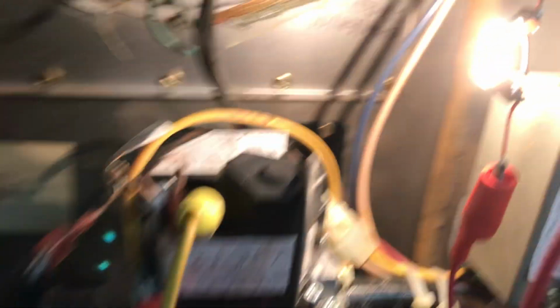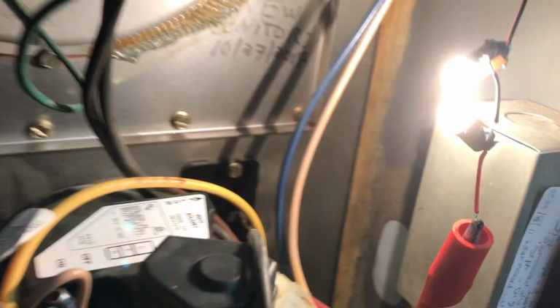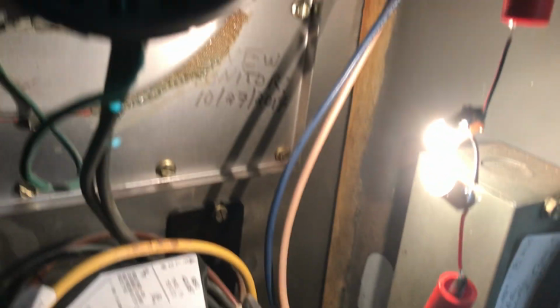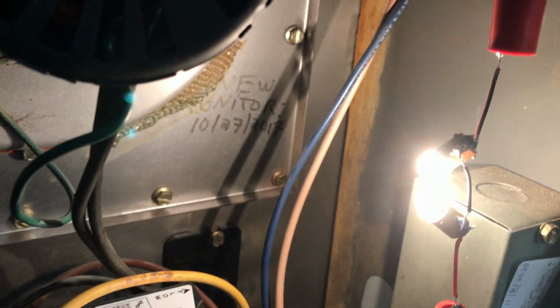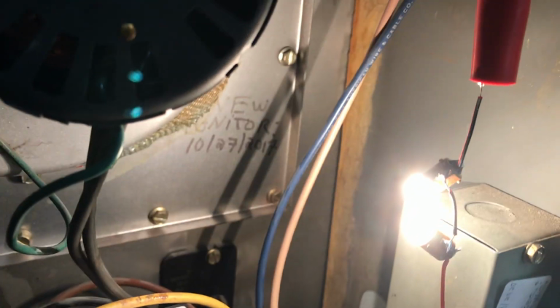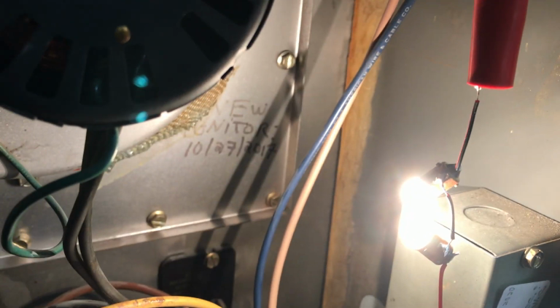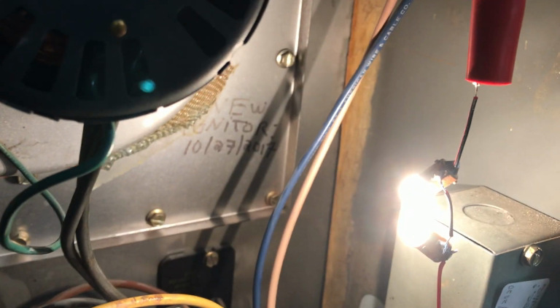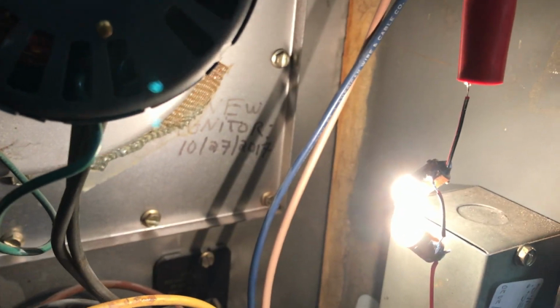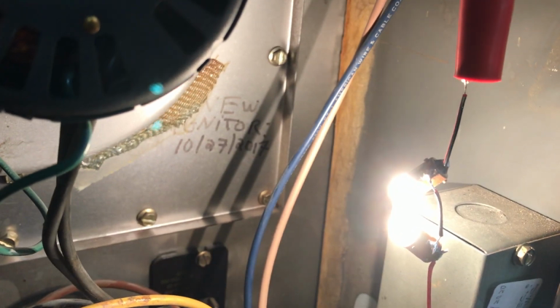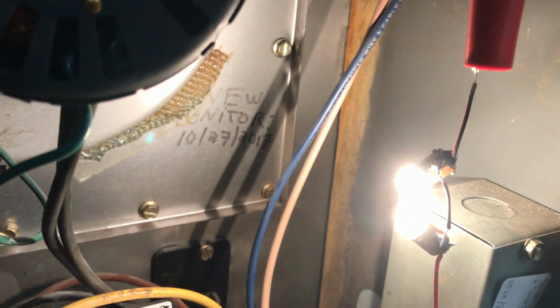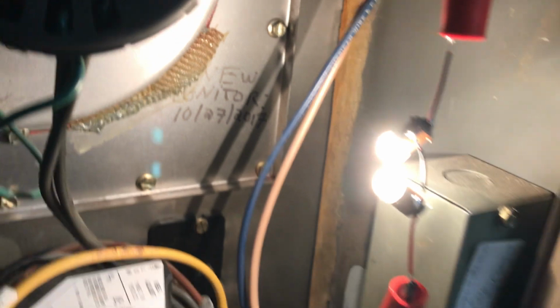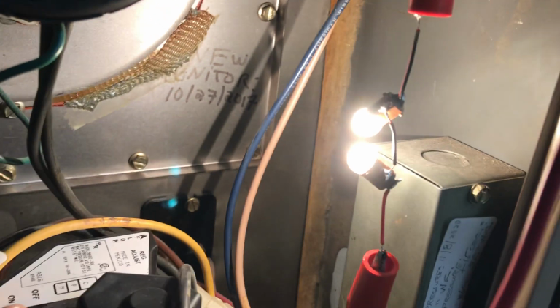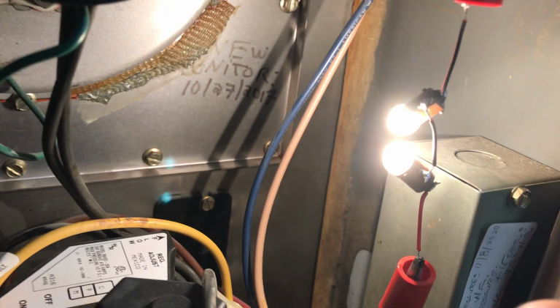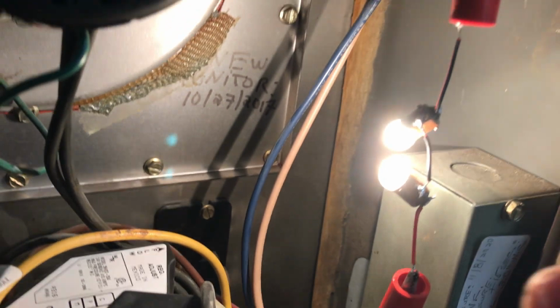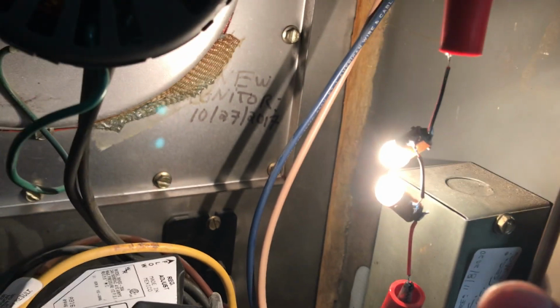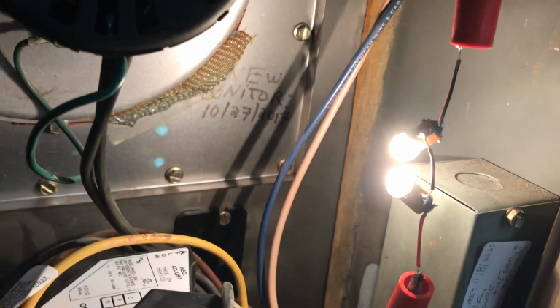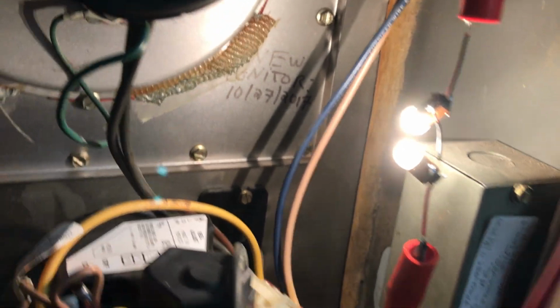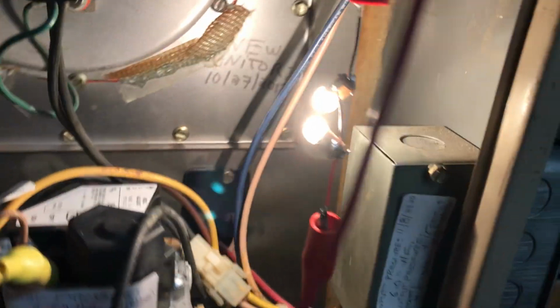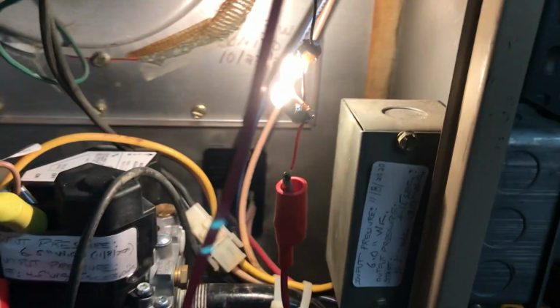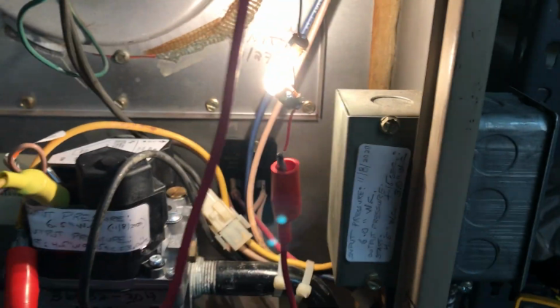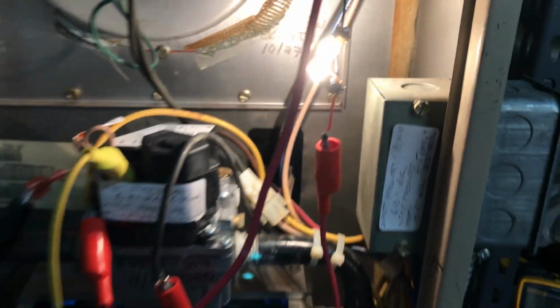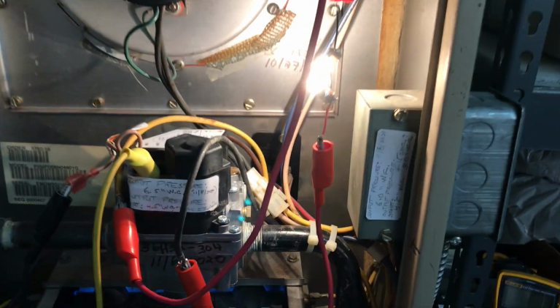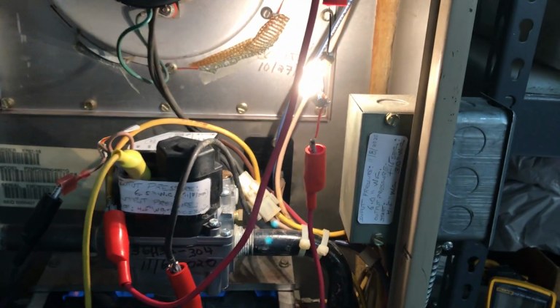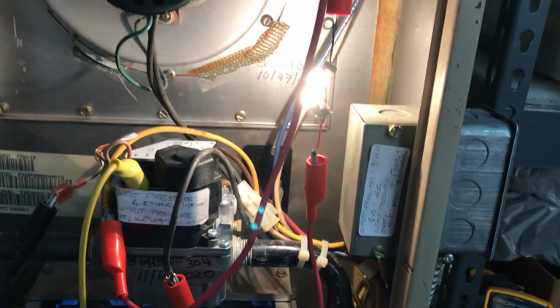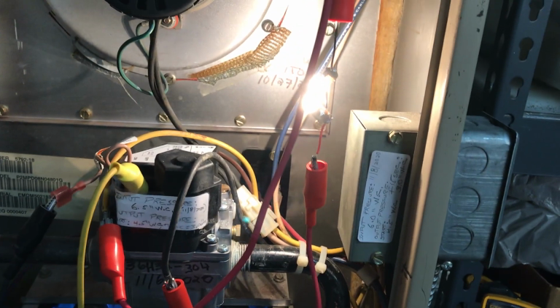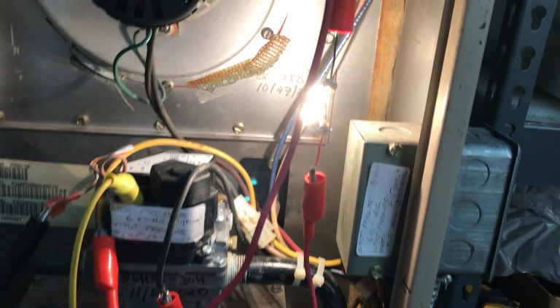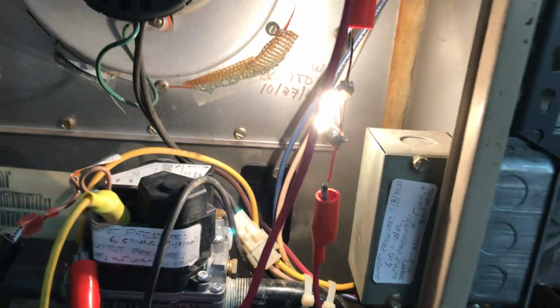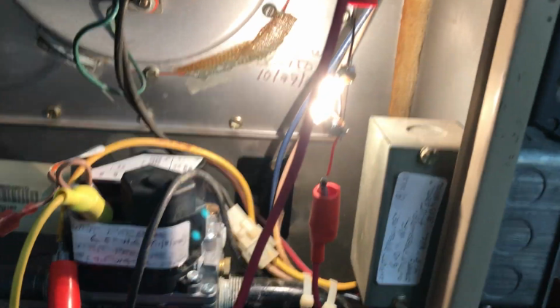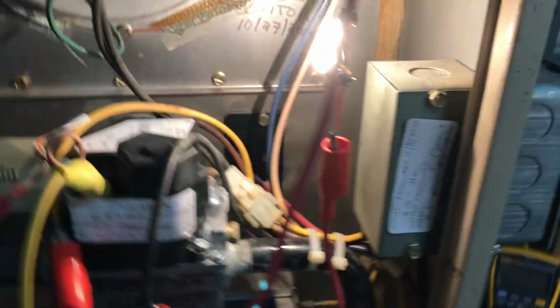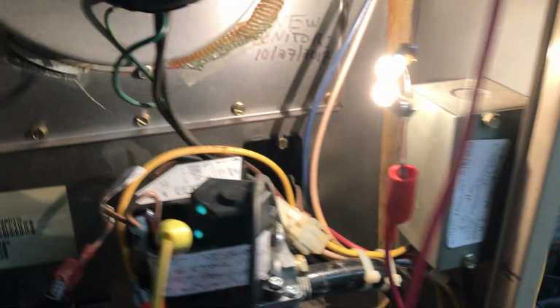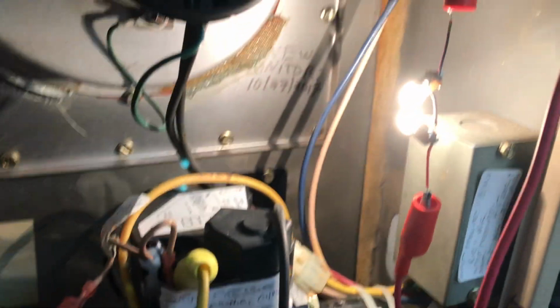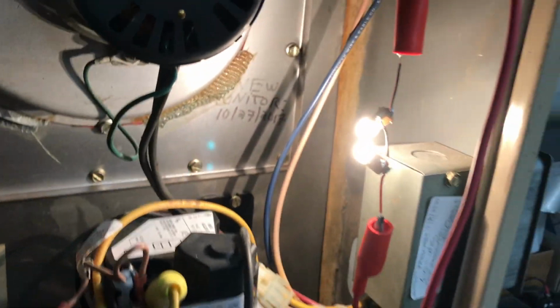Something's happening already — look, it's getting intermittent. See those lights getting bright and dim? That would be dropping on the gas valve.